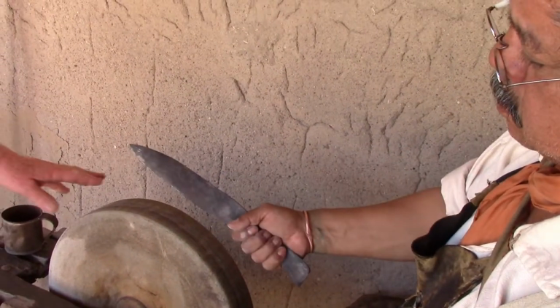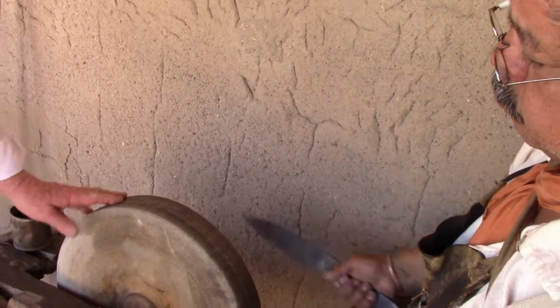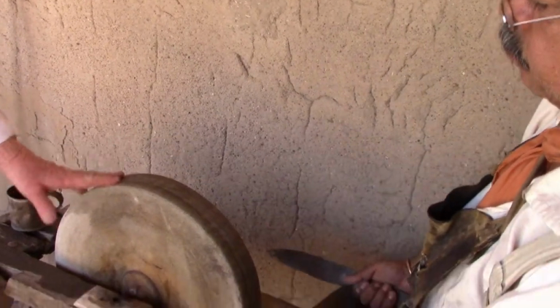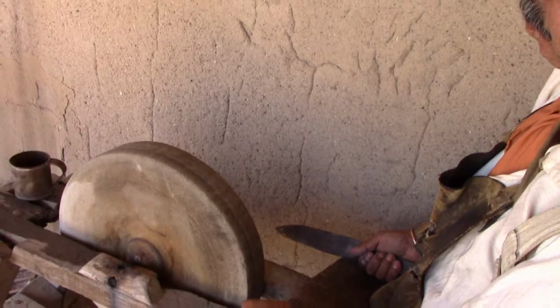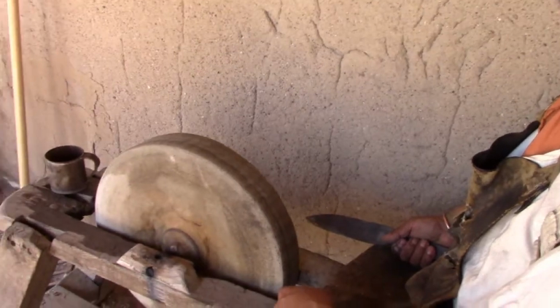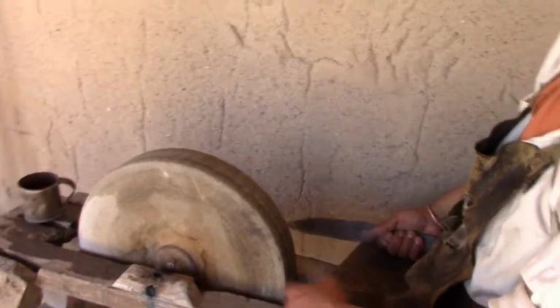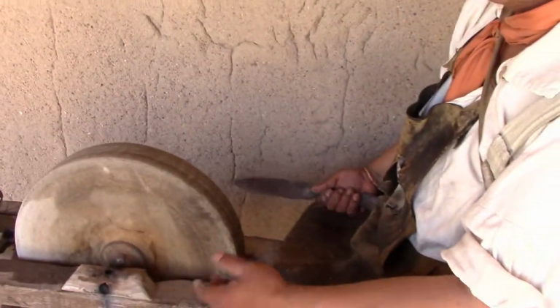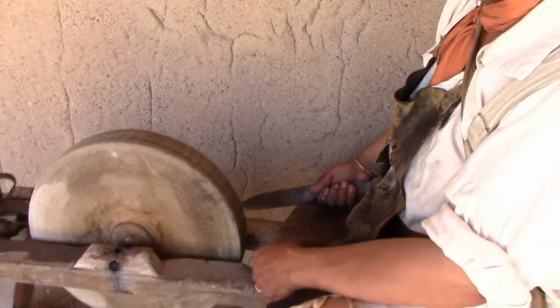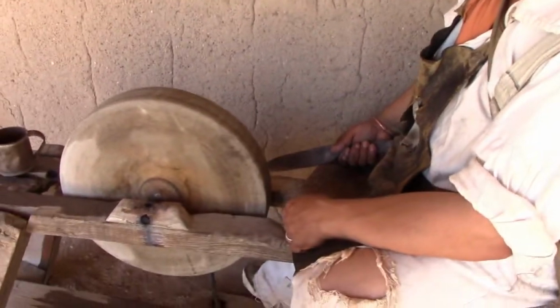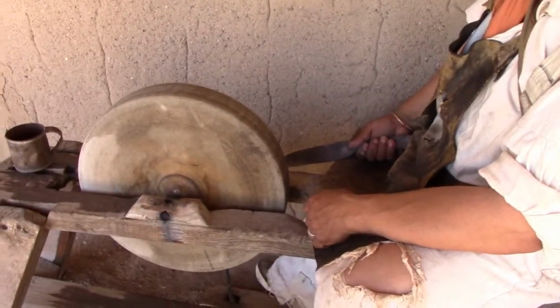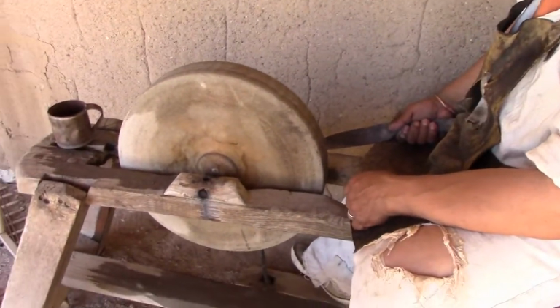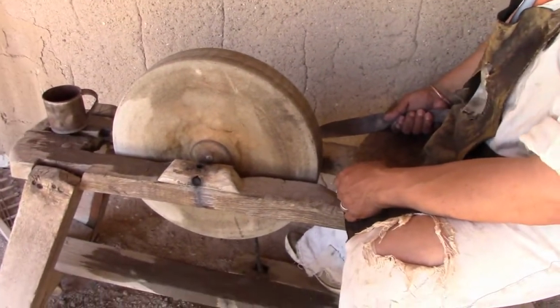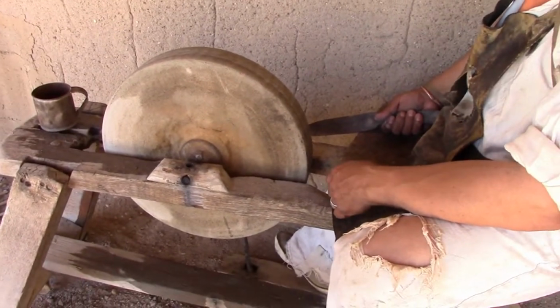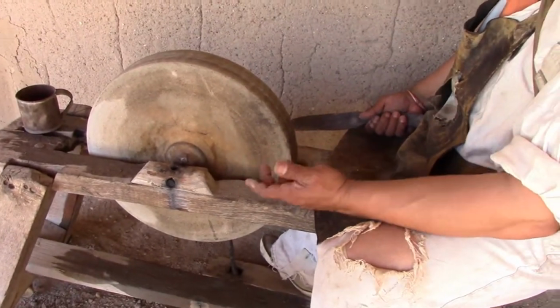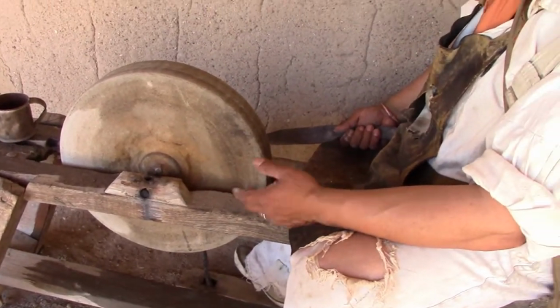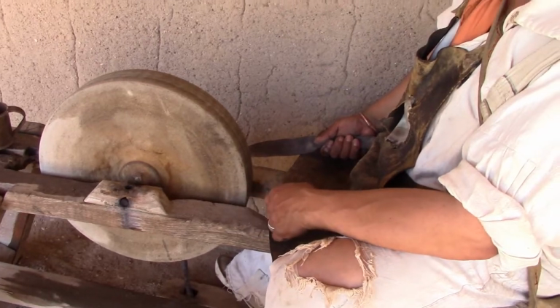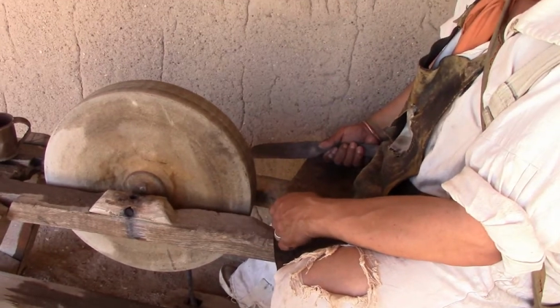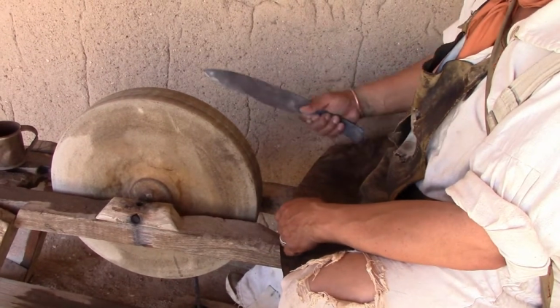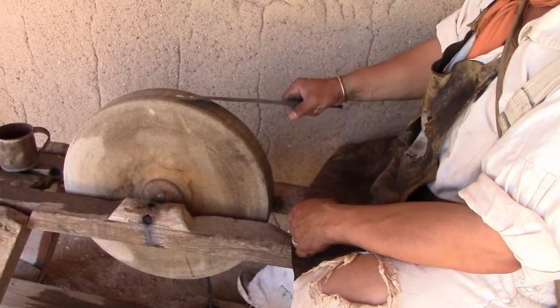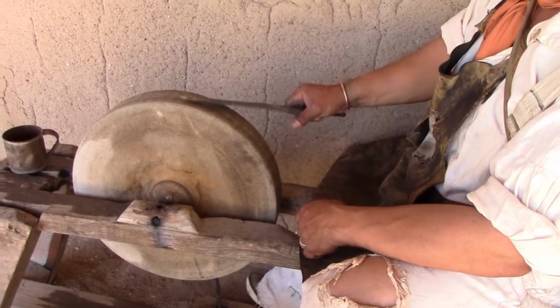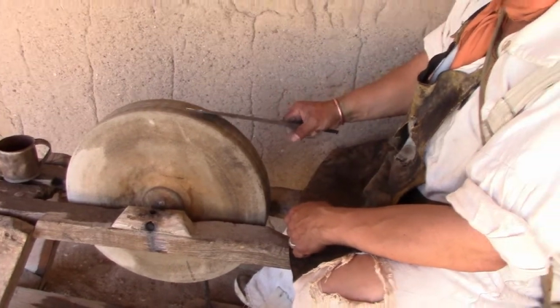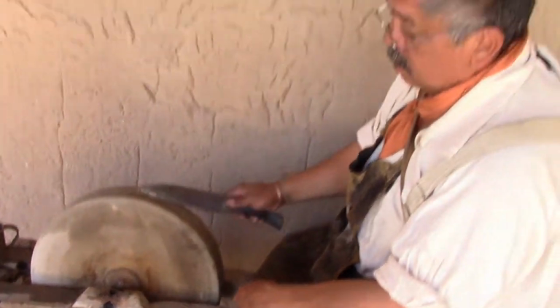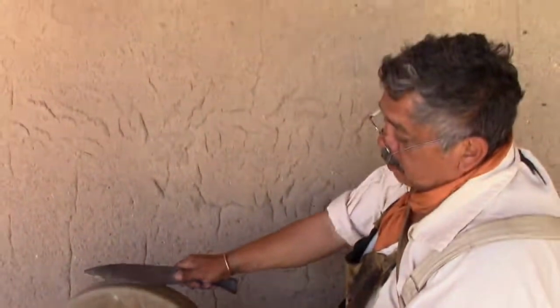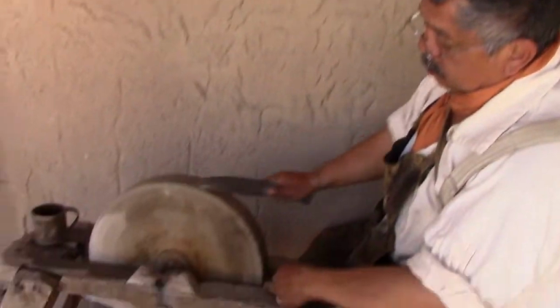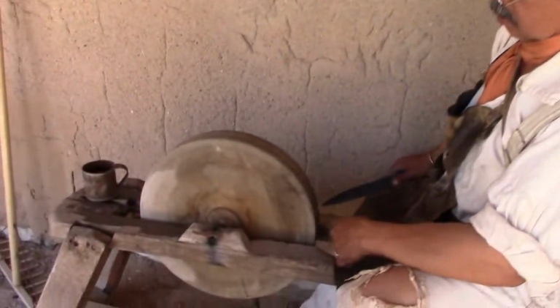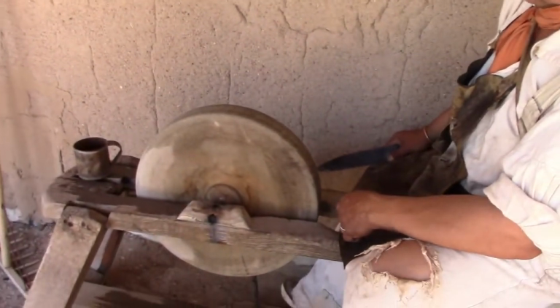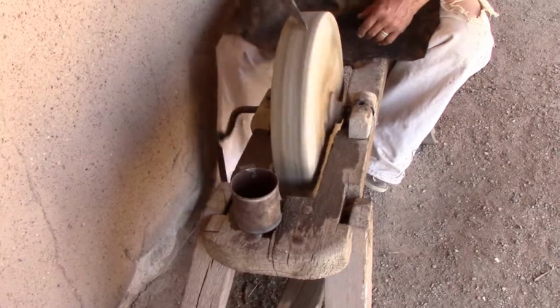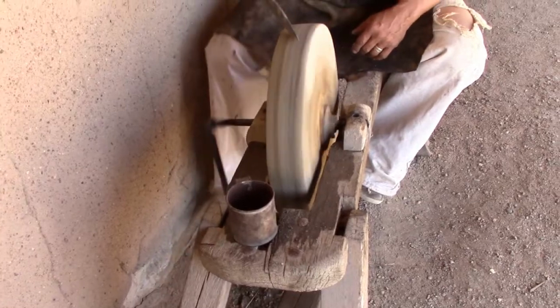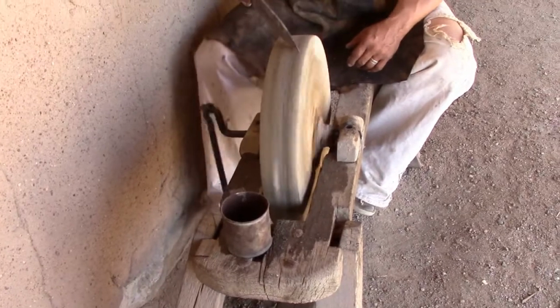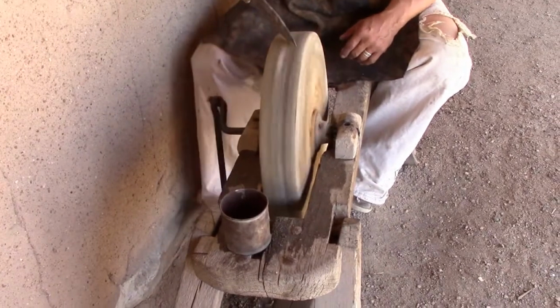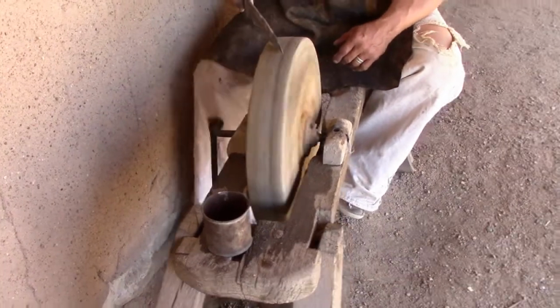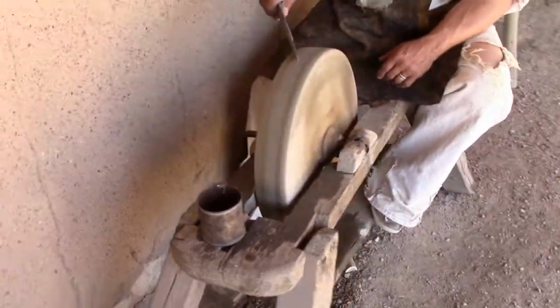How long would a wheel like that last? Pretty good — a long time. Depends on how long you use it, I suppose. It's a pretty good grindstone.